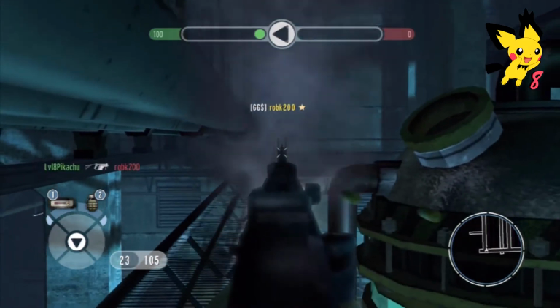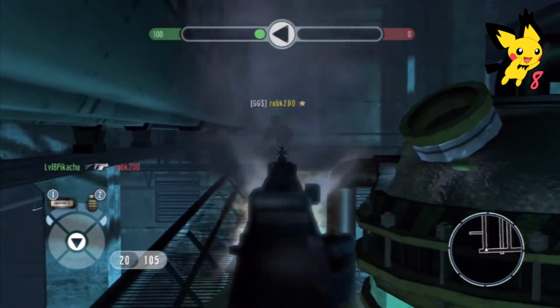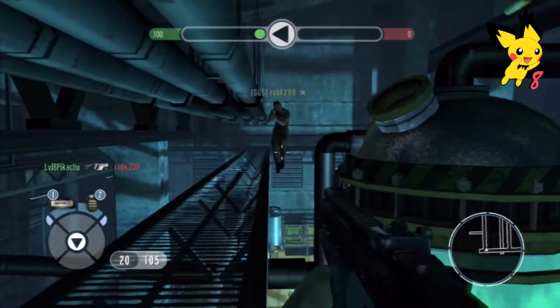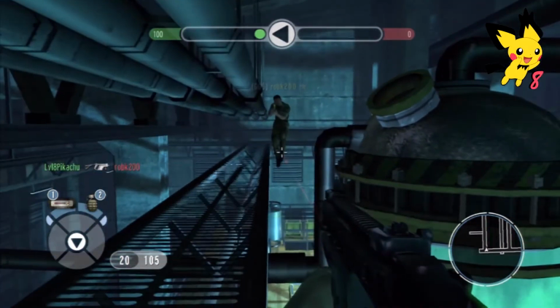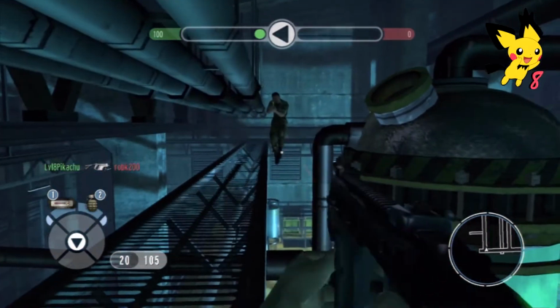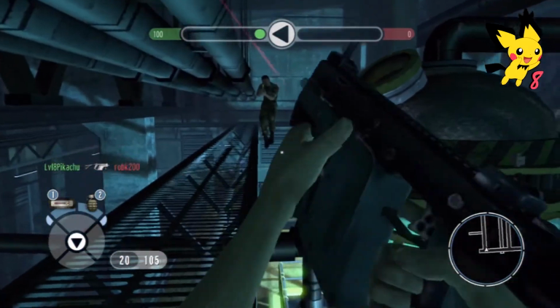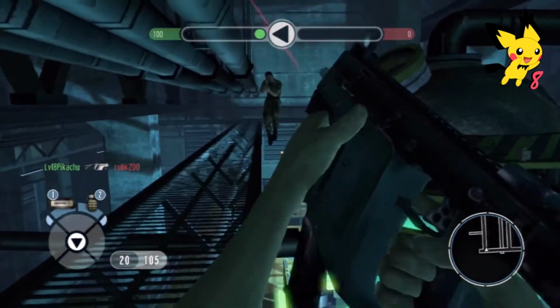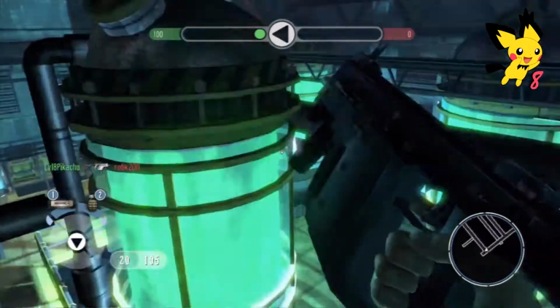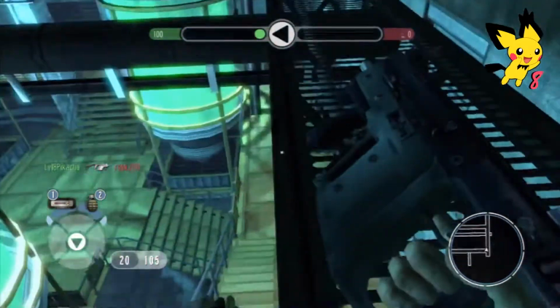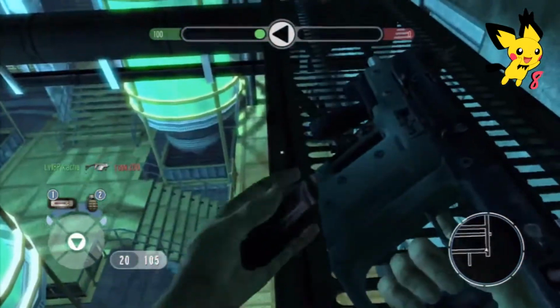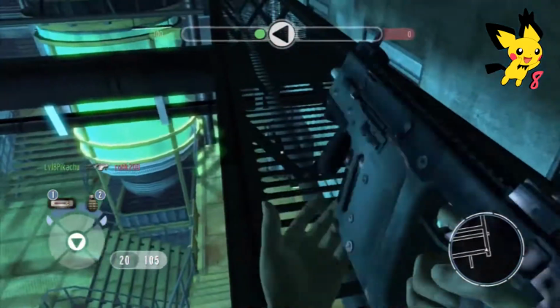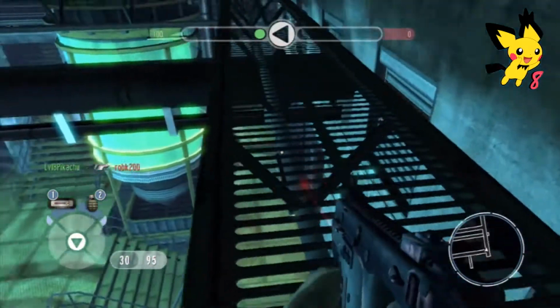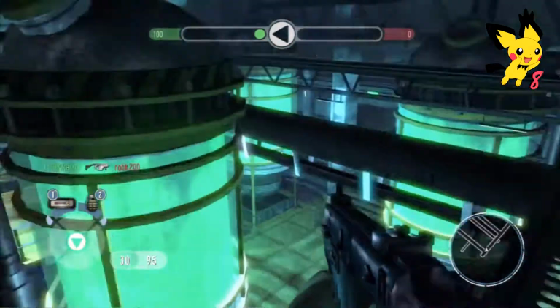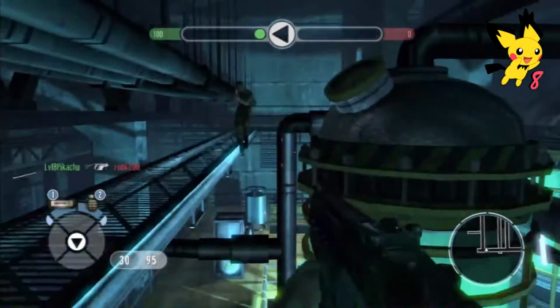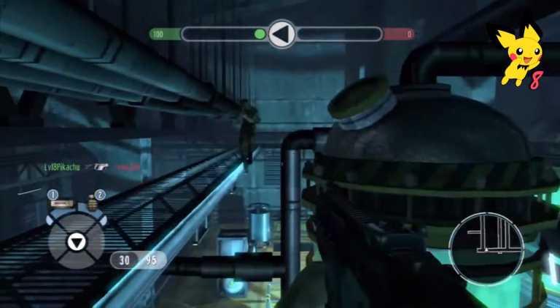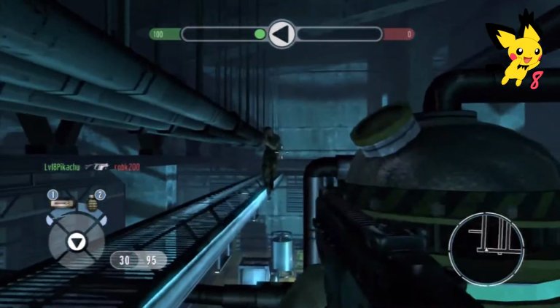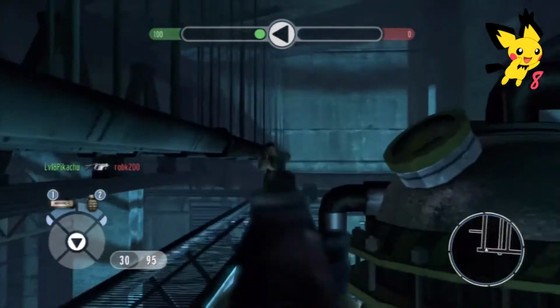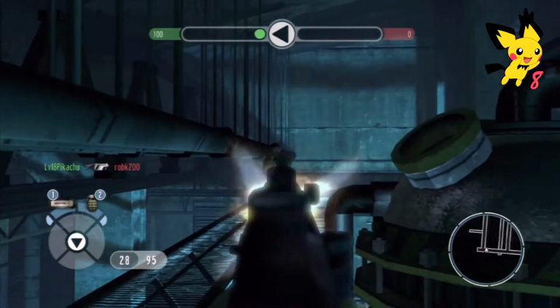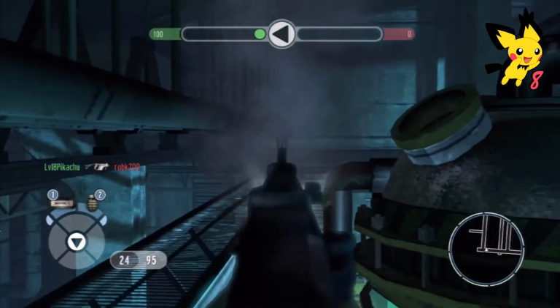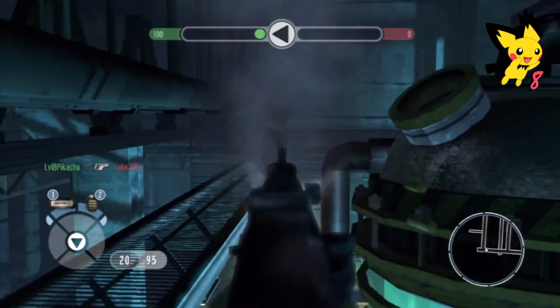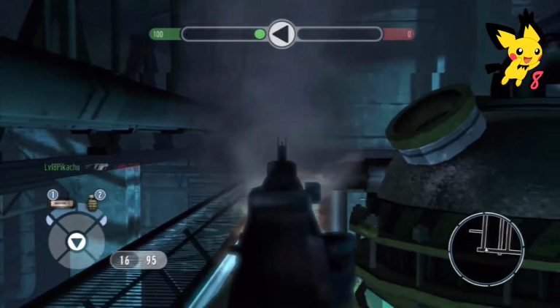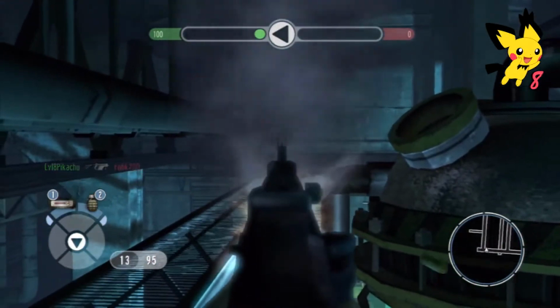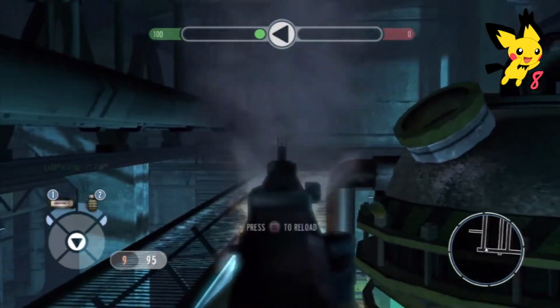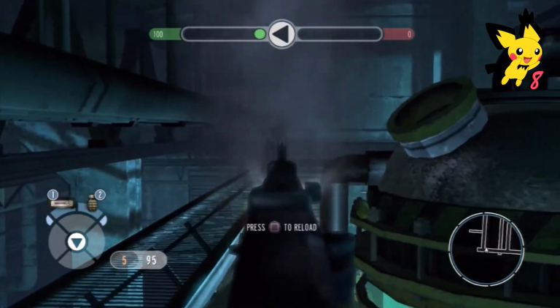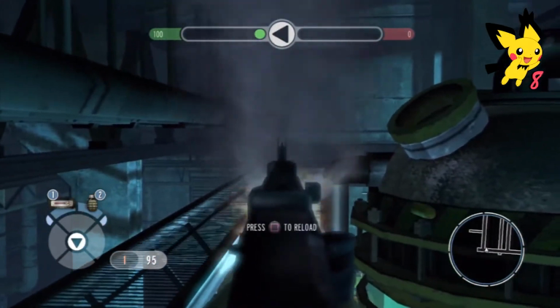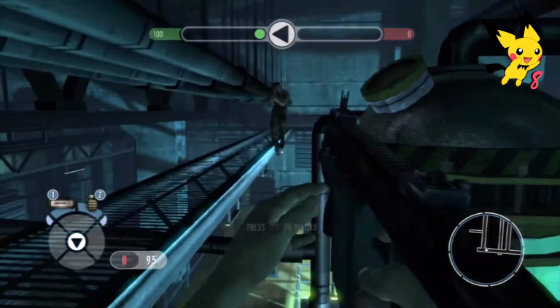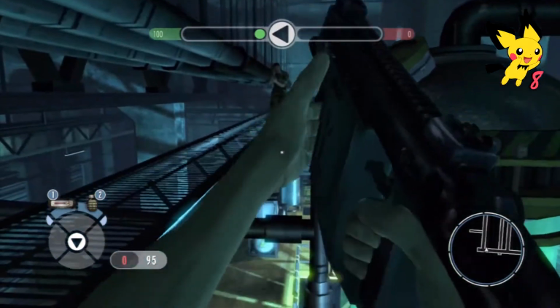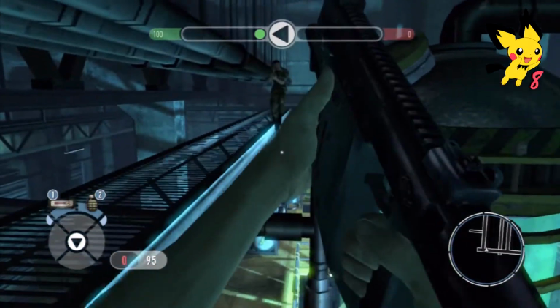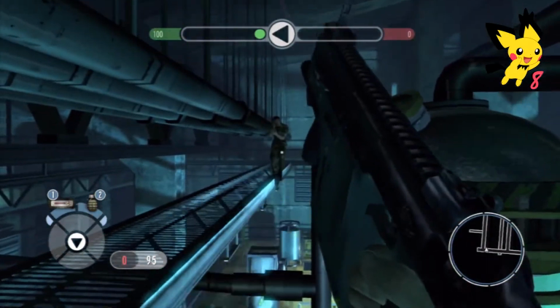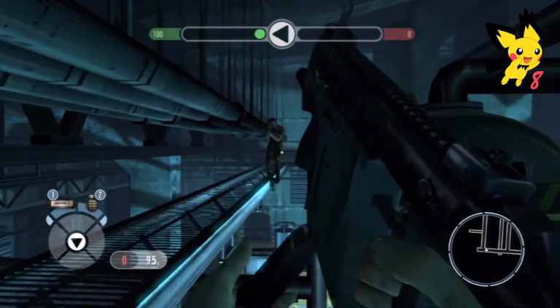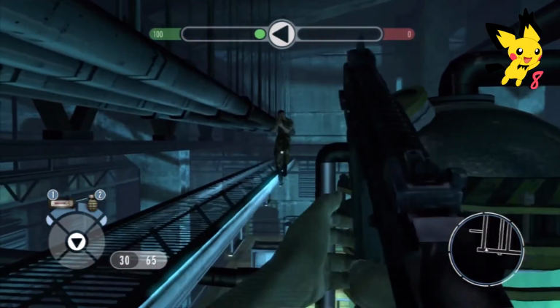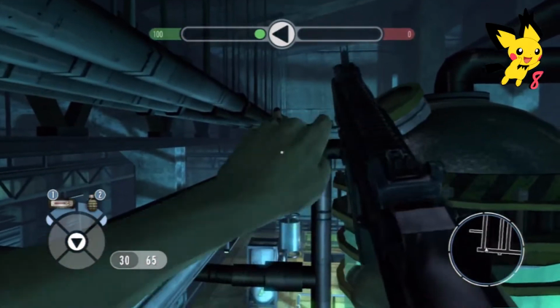If you look in the bottom right-hand corner you'll see the golden gun blip has disappeared. However, once a player does see you going up there, they will continually come back to try and kill you.